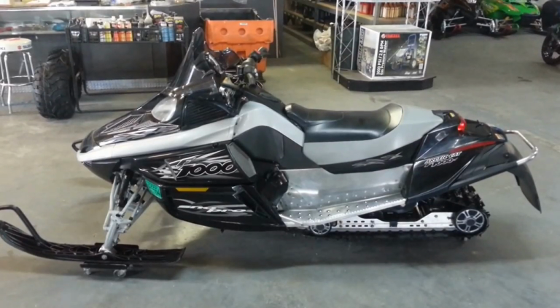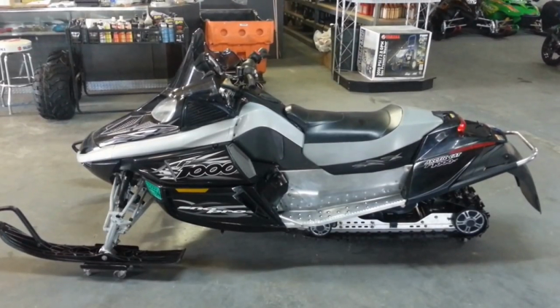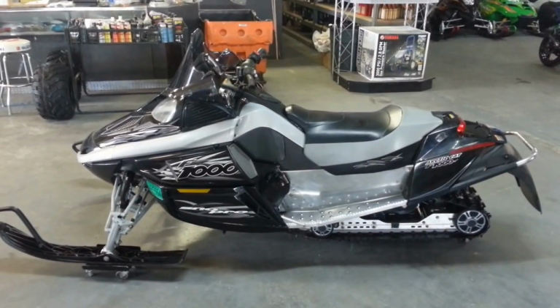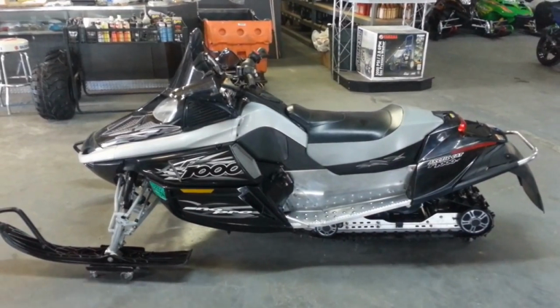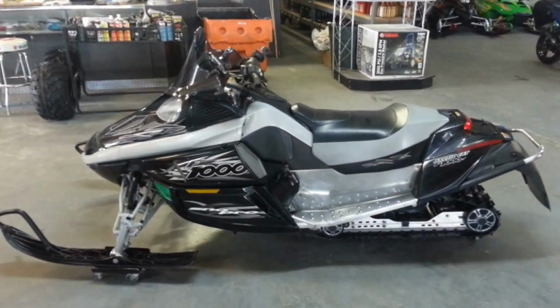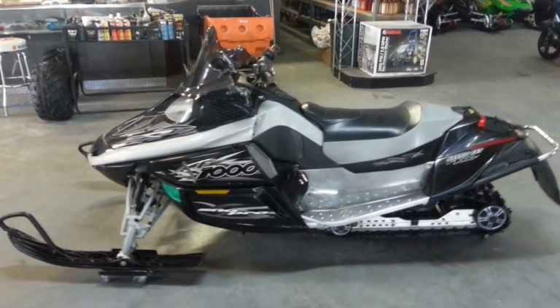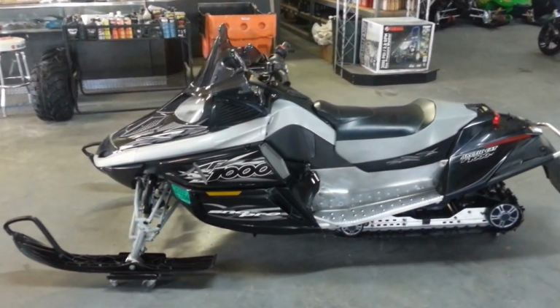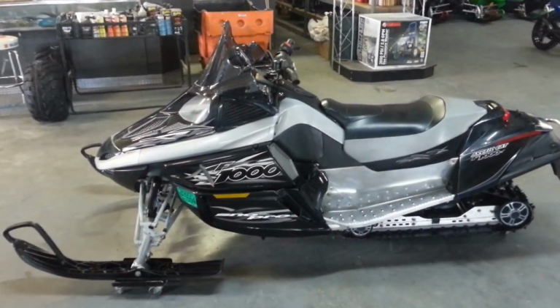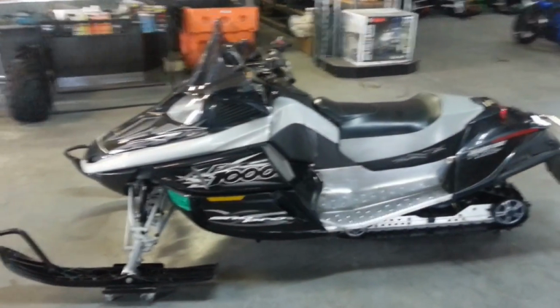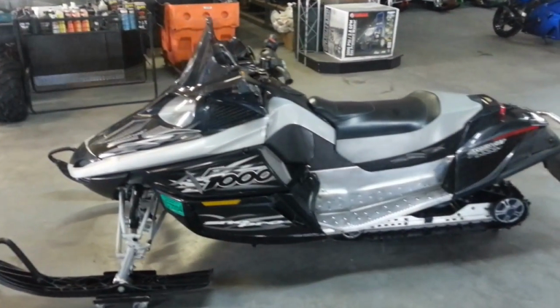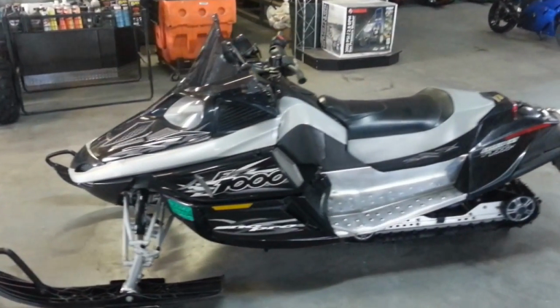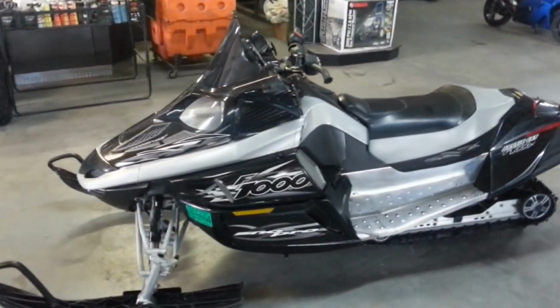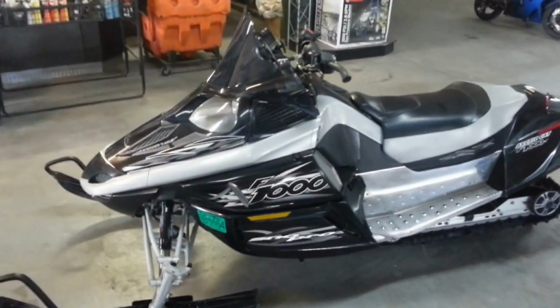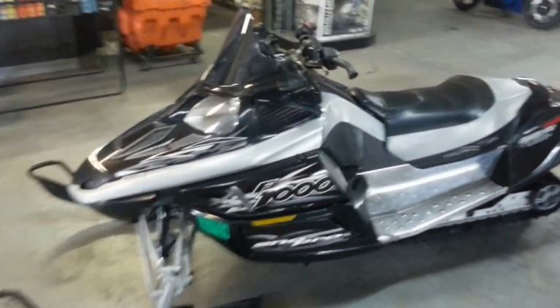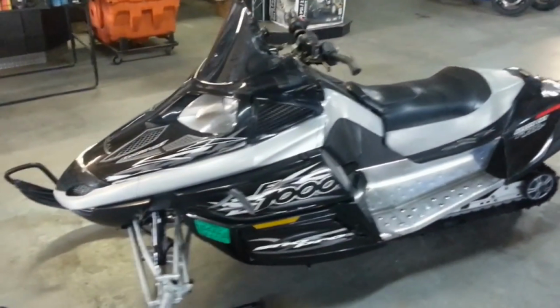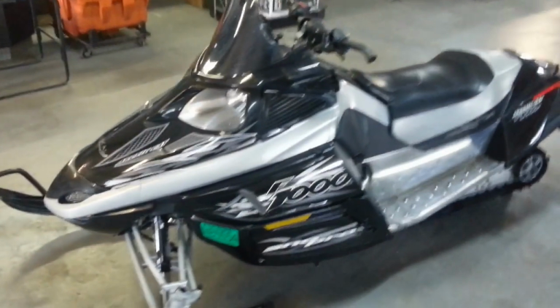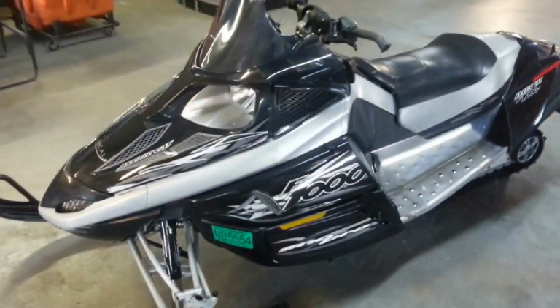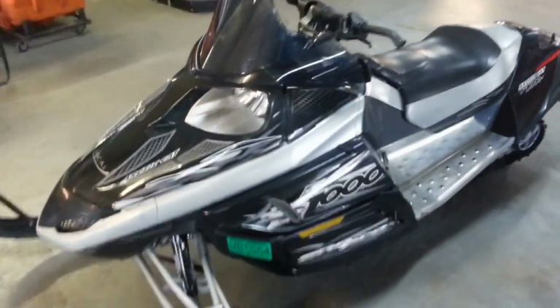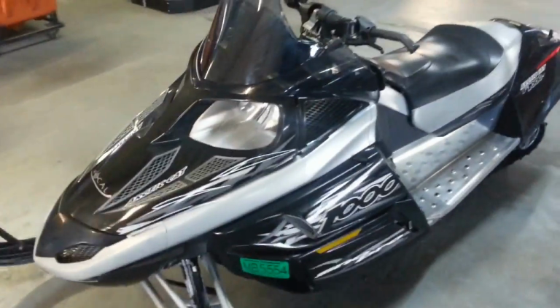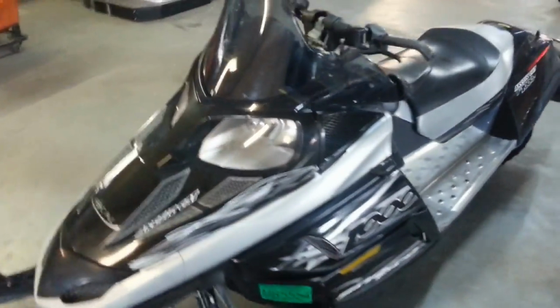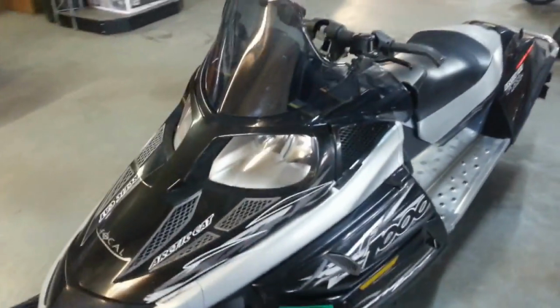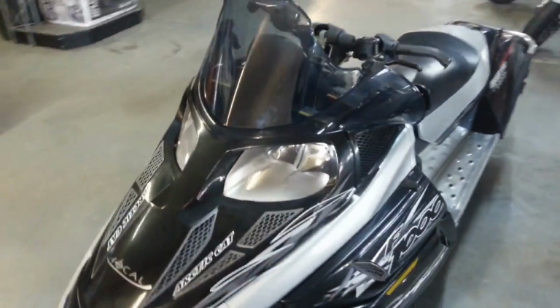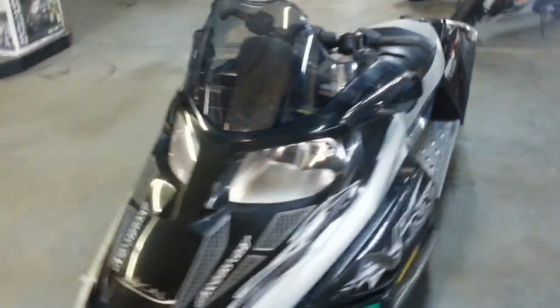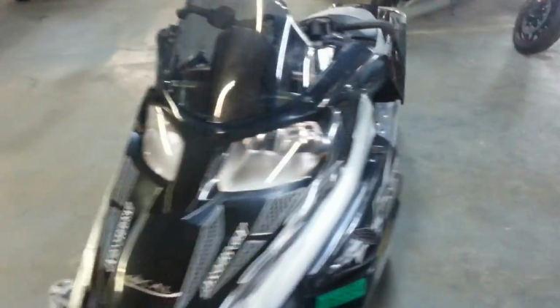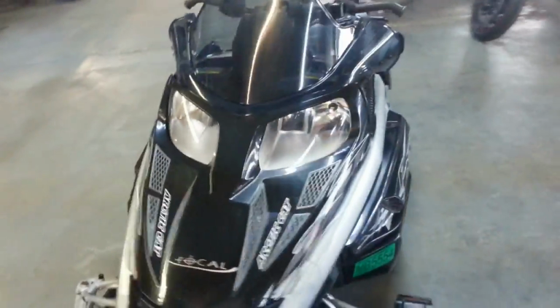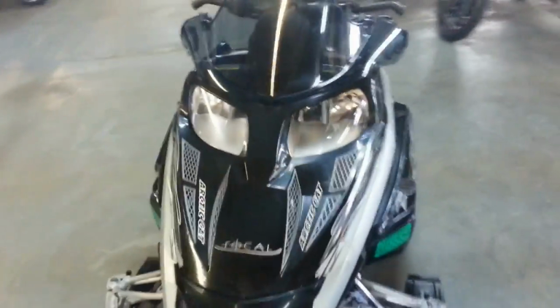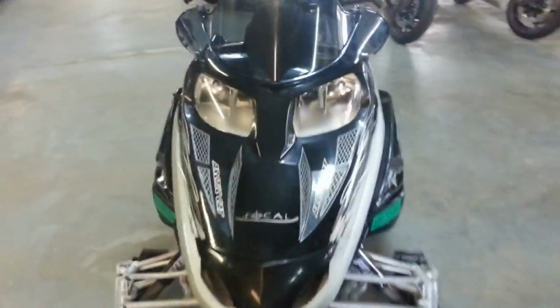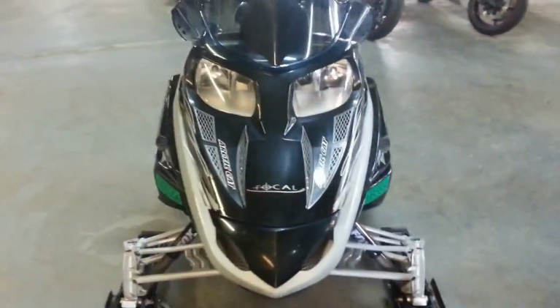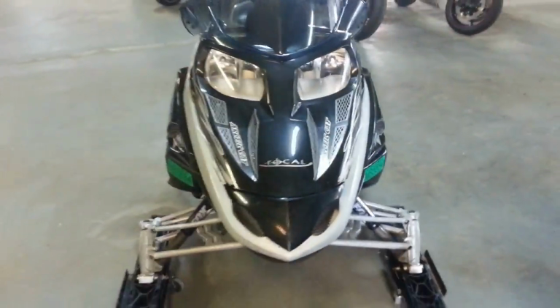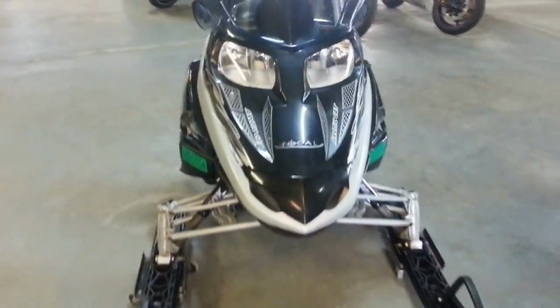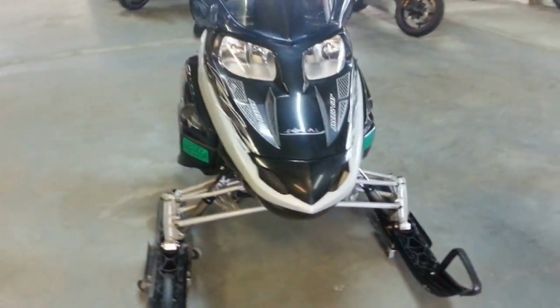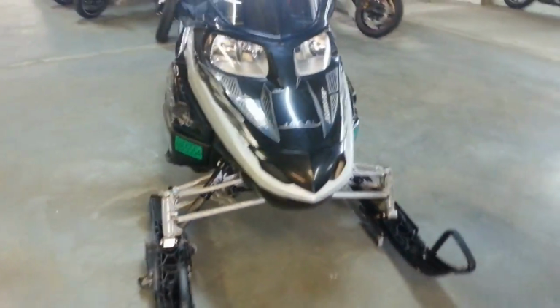Hey guys, today at Approval Powersports we have a 2007 Arctic Cat F1000 Snow Pro snowmobile for sale with only 3,223 miles.